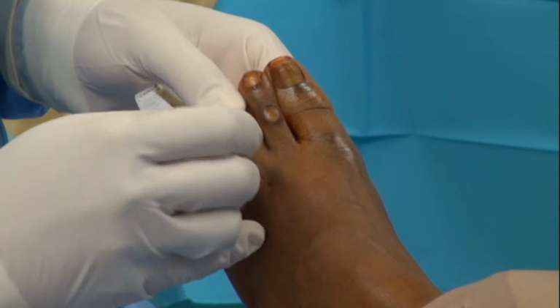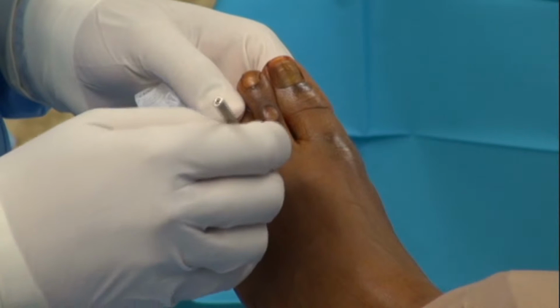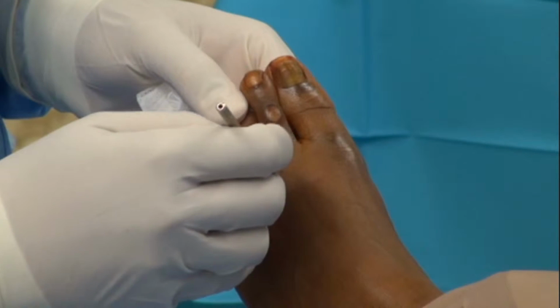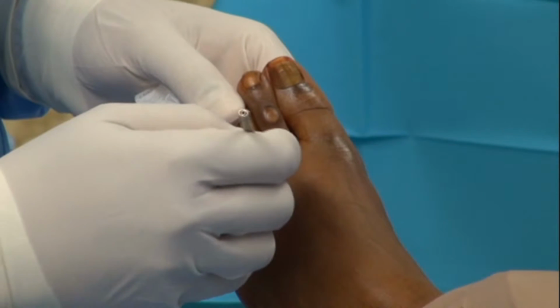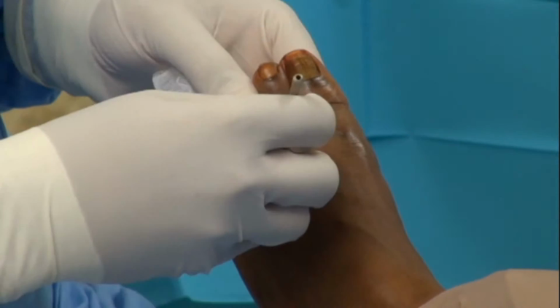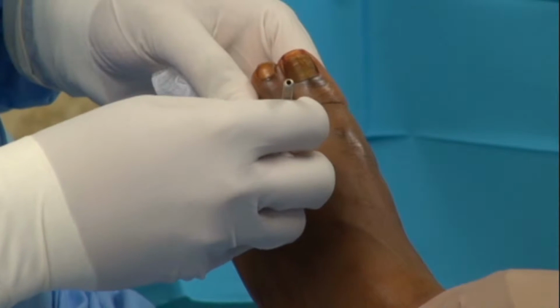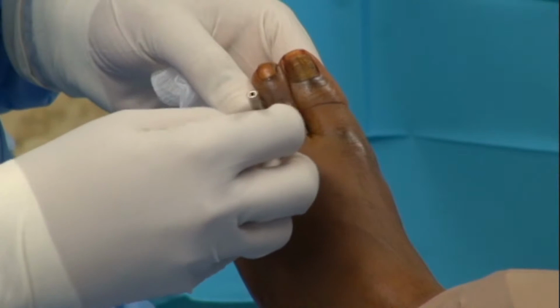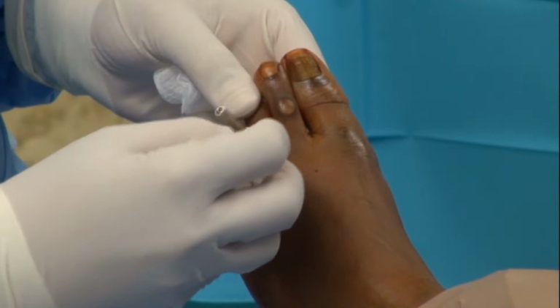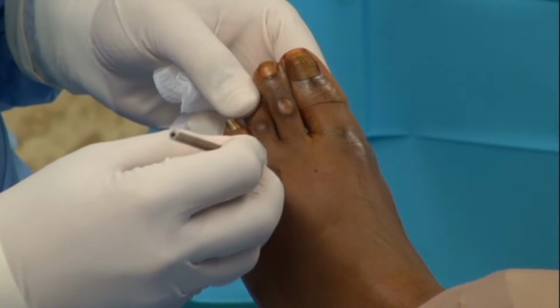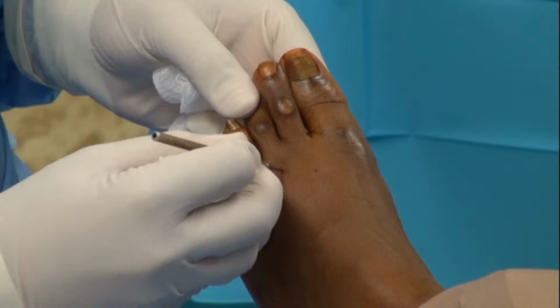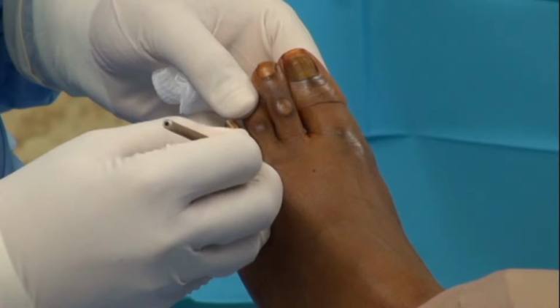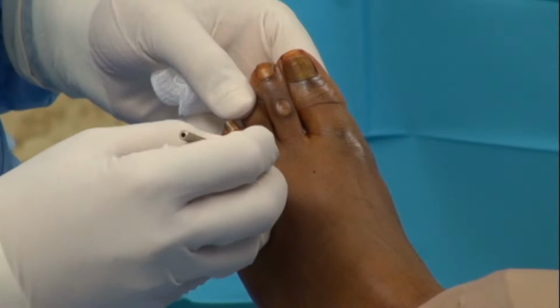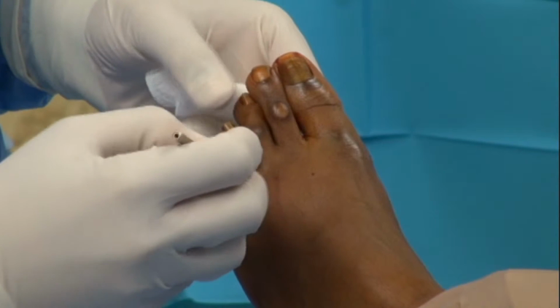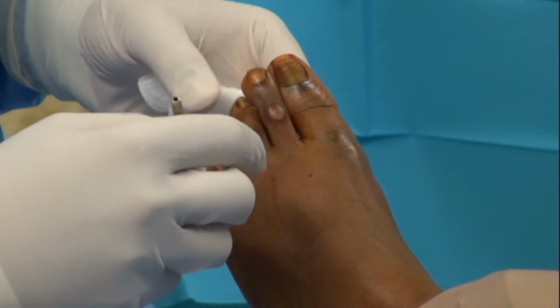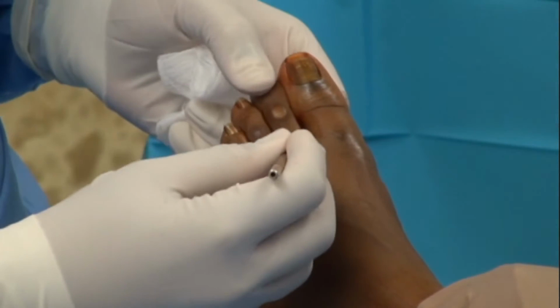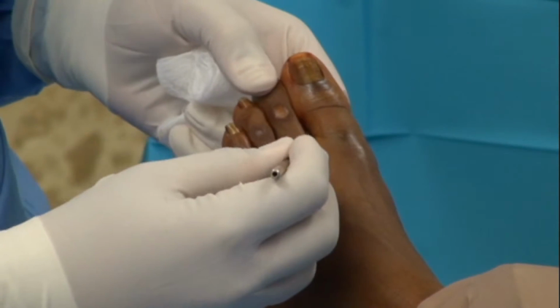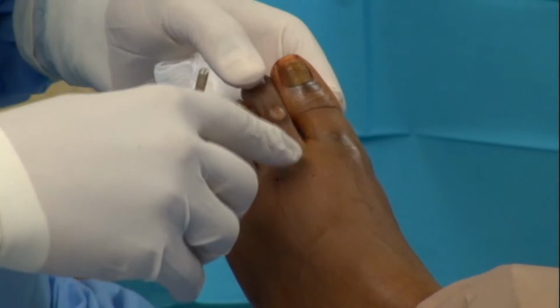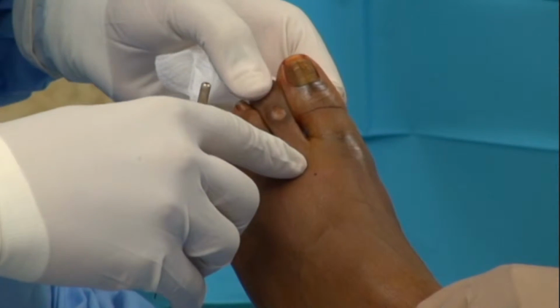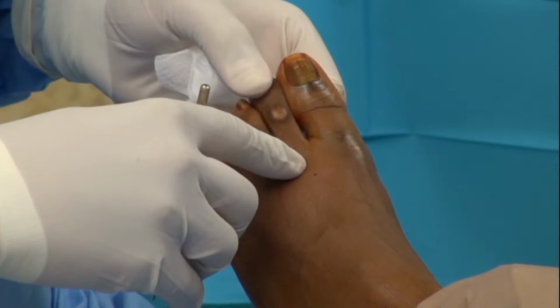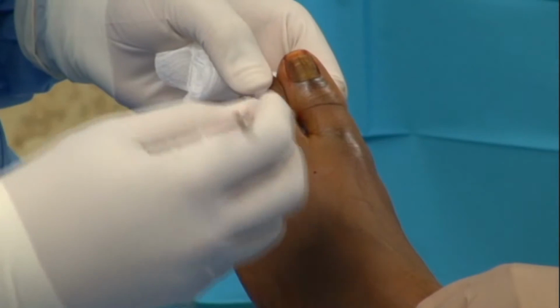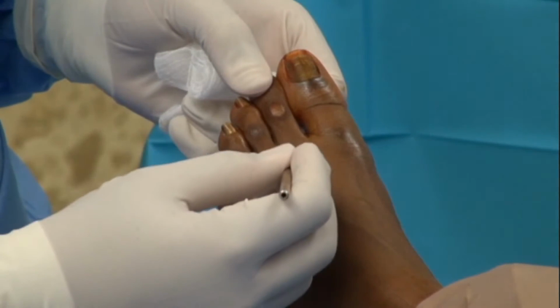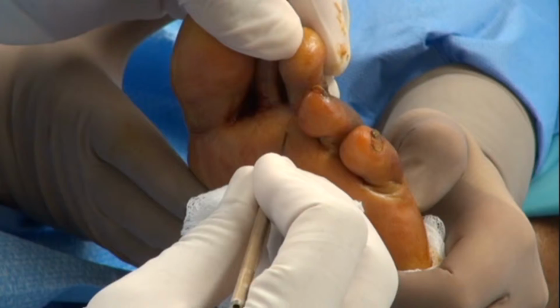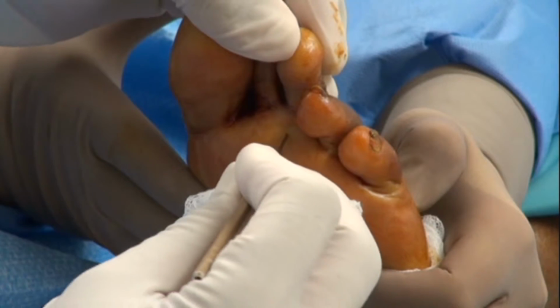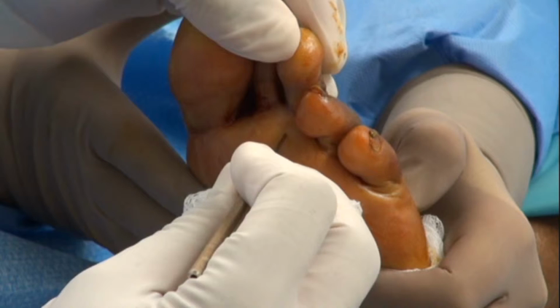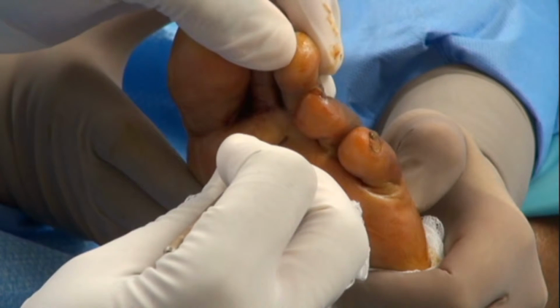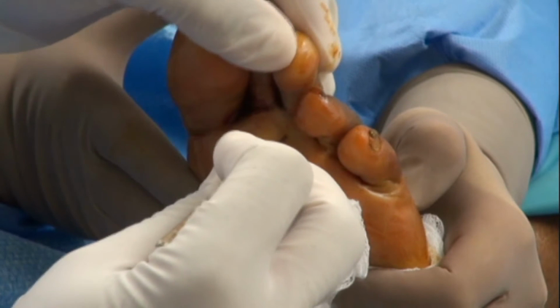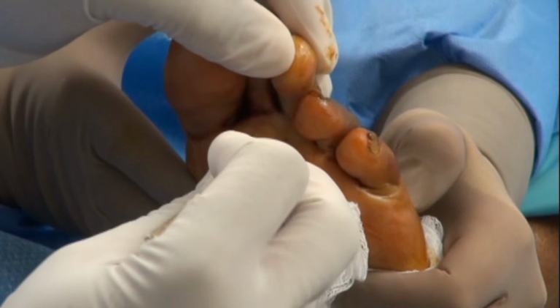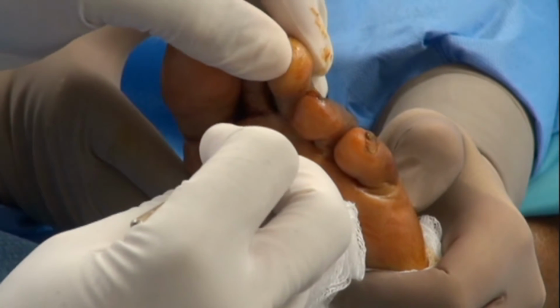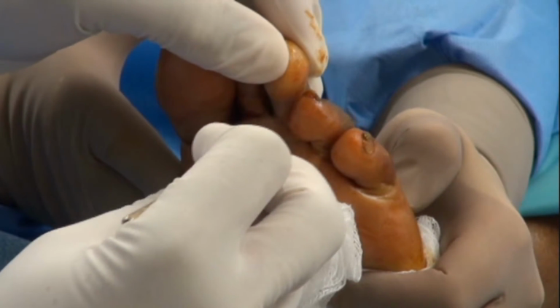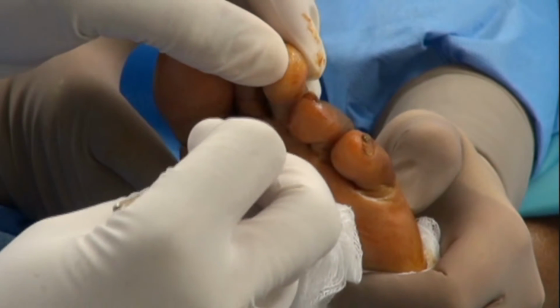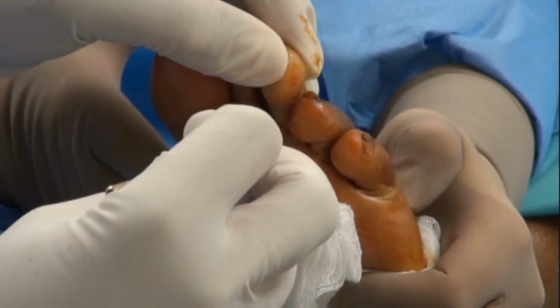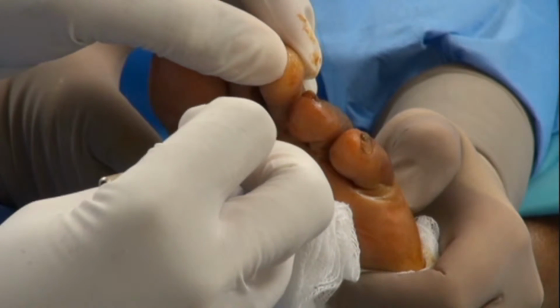Using a number 67 MIS blade, extensor tenotomies are performed through a percutaneous incision deep to the hood apparatus. Following the extensor tenotomies, flexor tenotomies are performed.